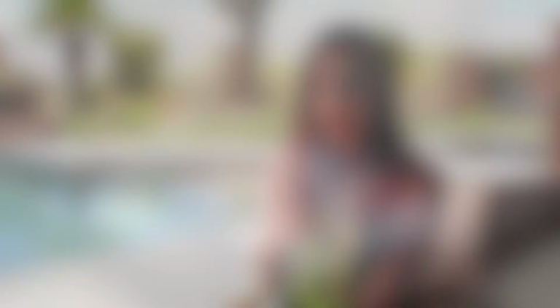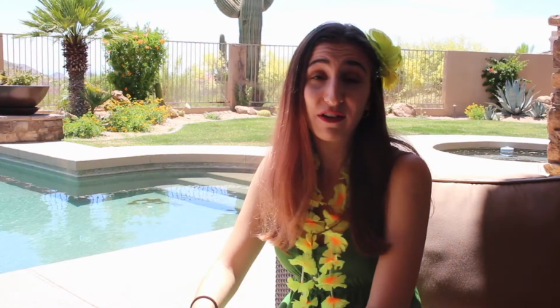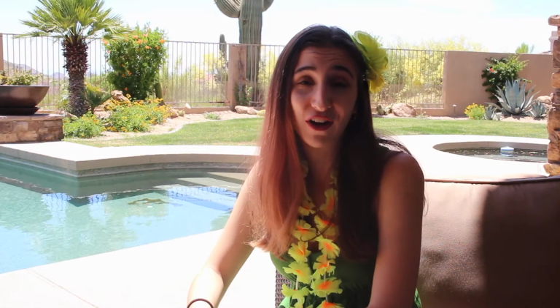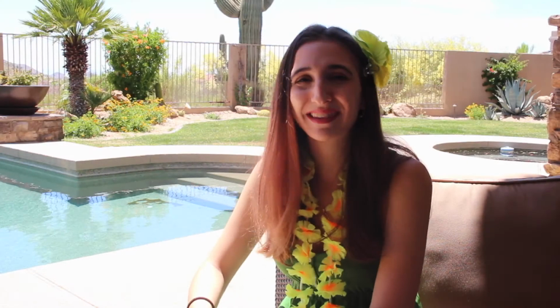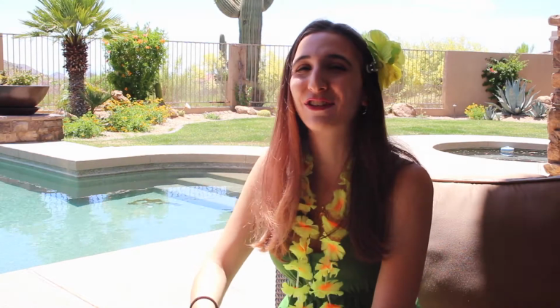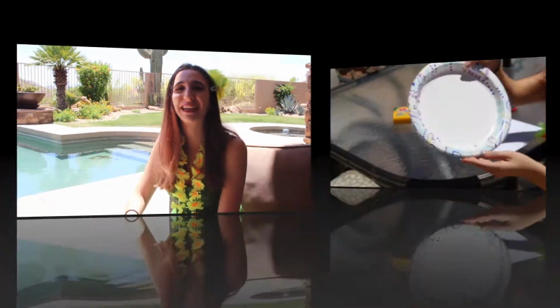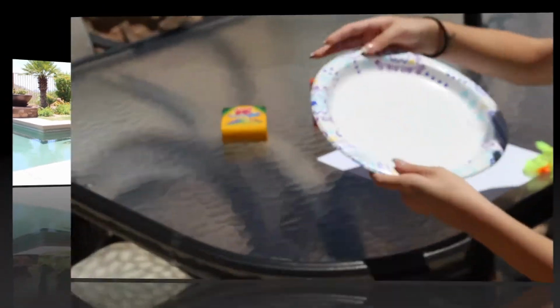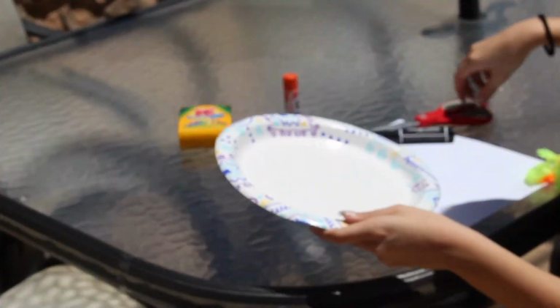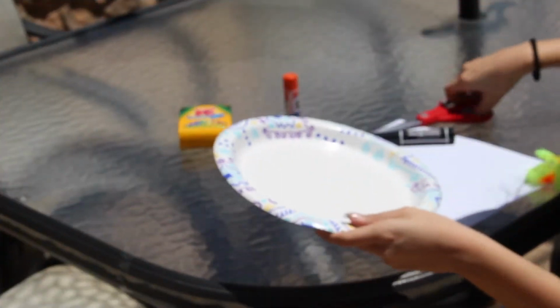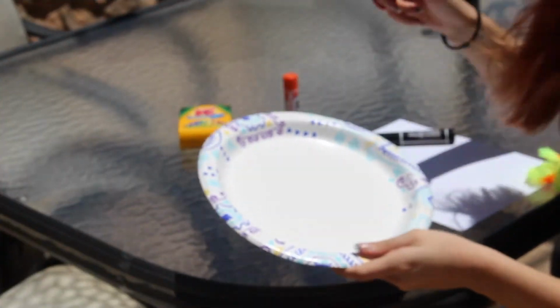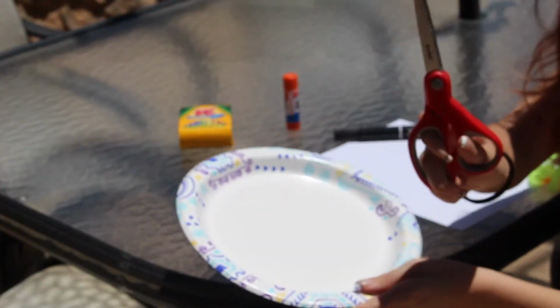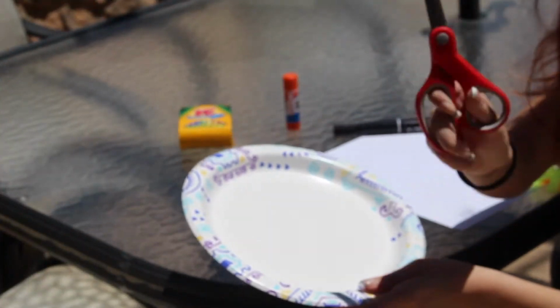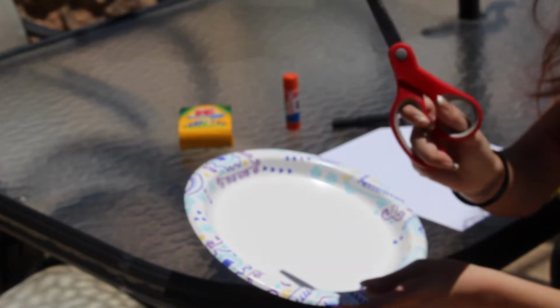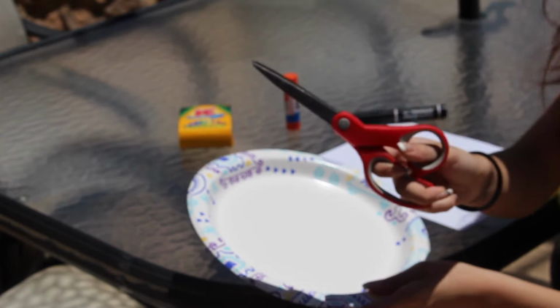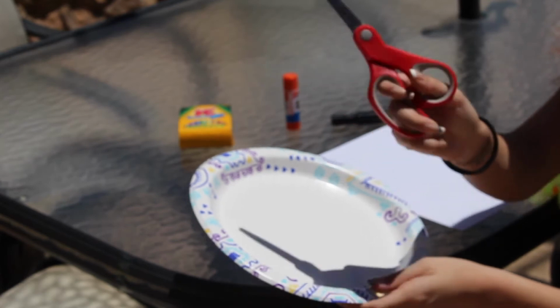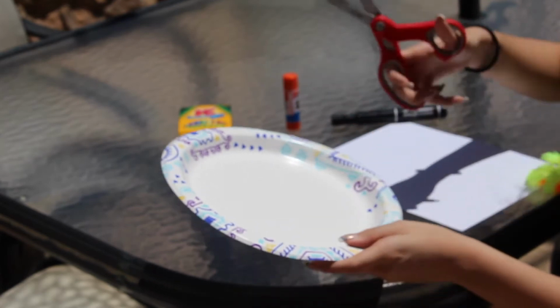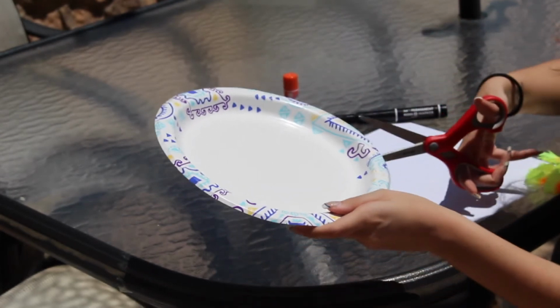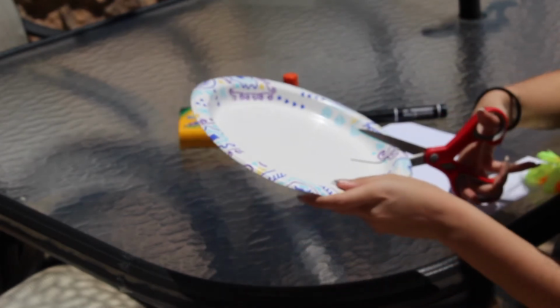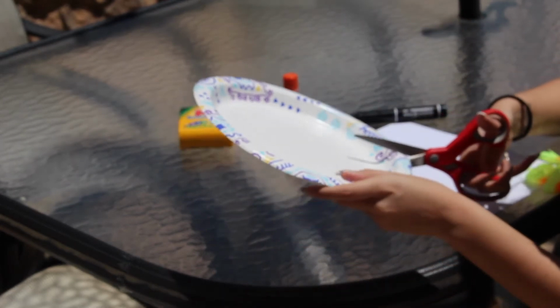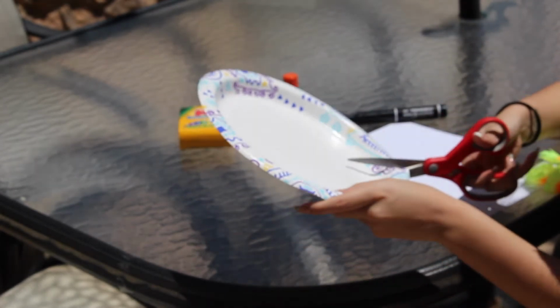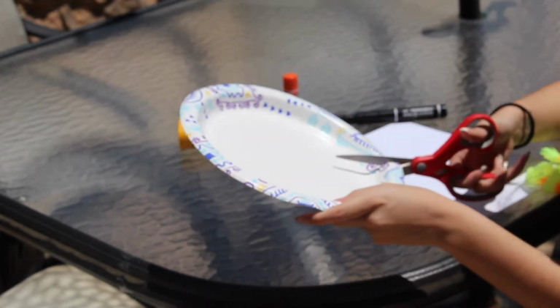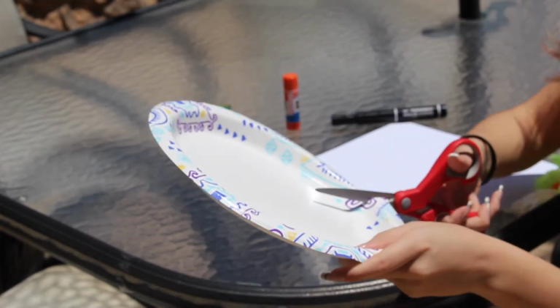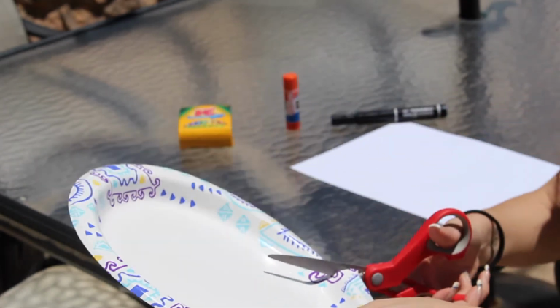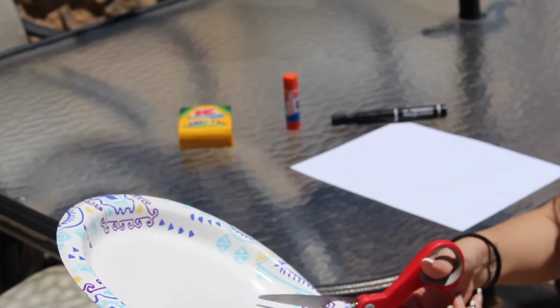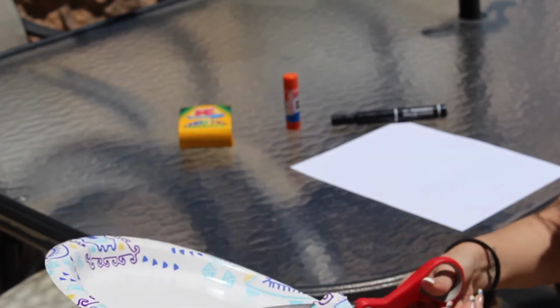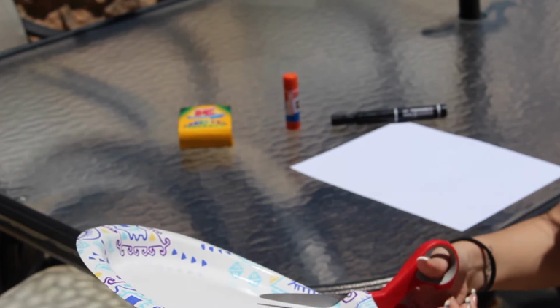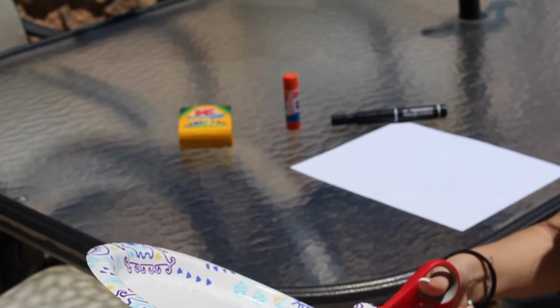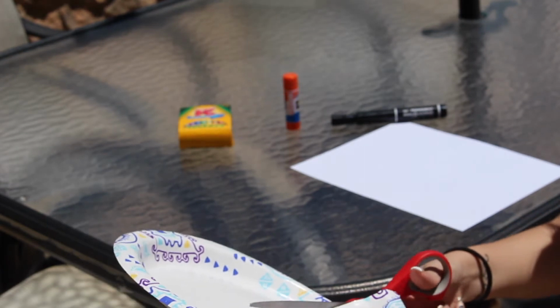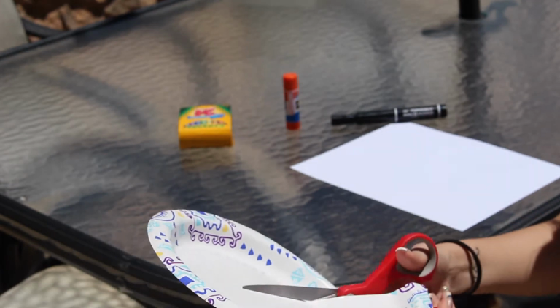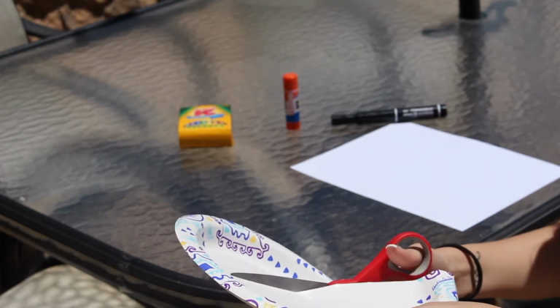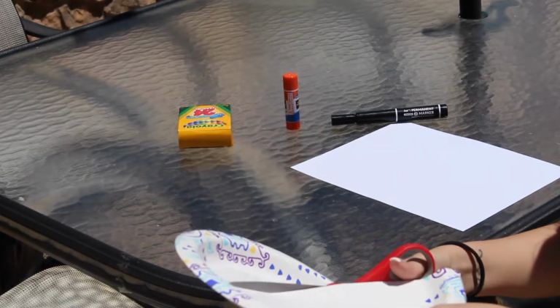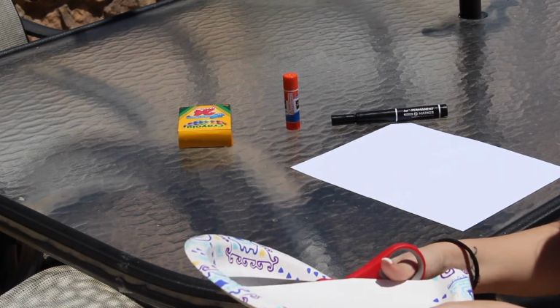Now that we have all of our items, let's get to crafting. First, you're going to want to cut a paper plate in half. Now remember, friends, make sure you have an adult to help you or supervise during this part.